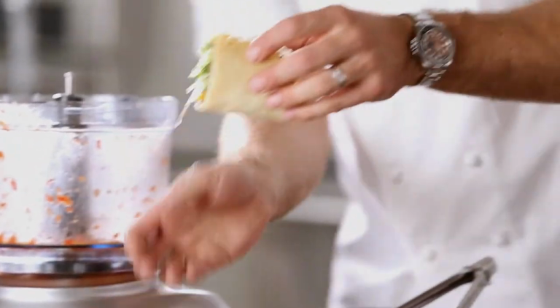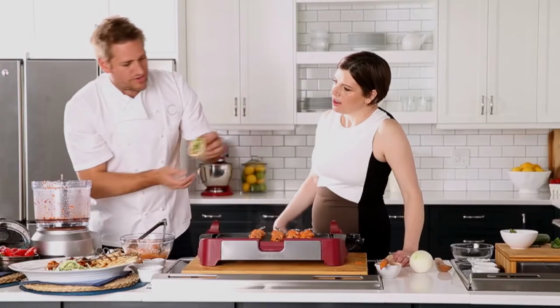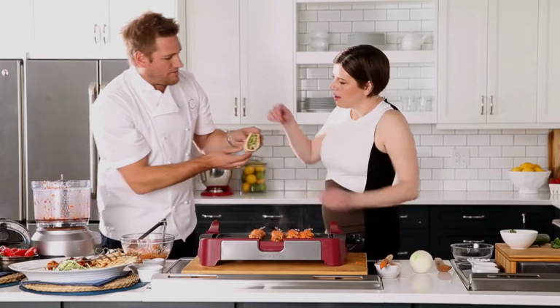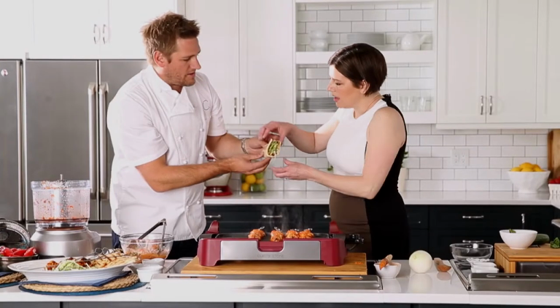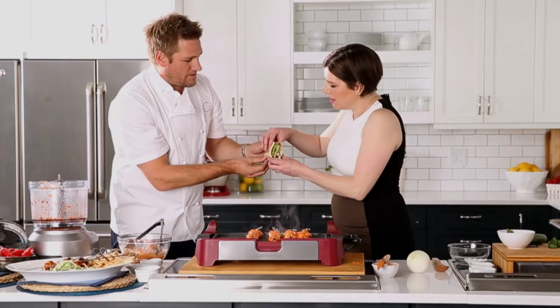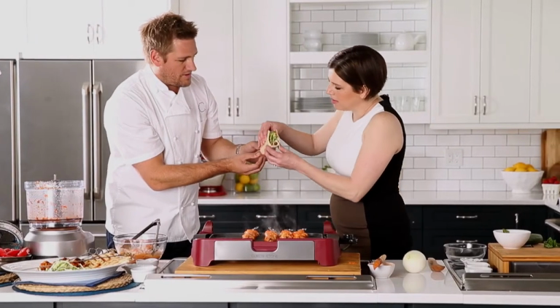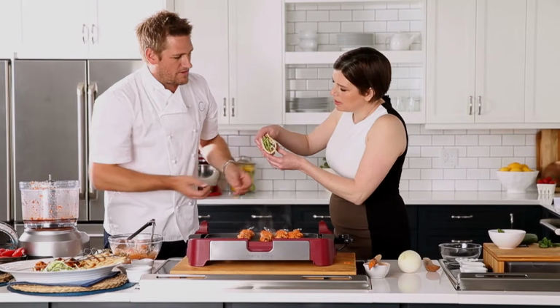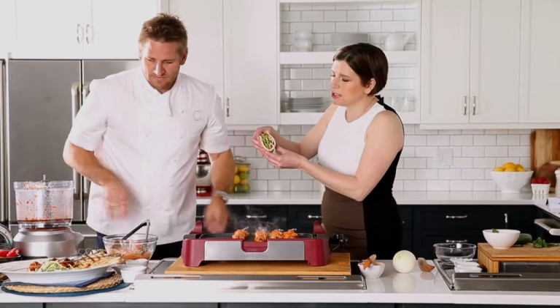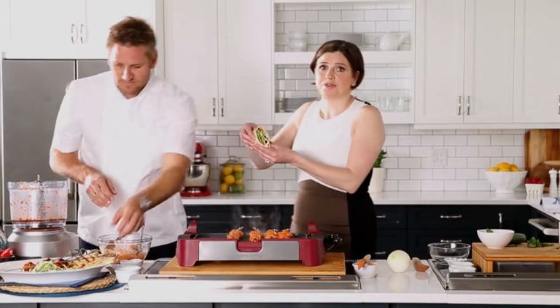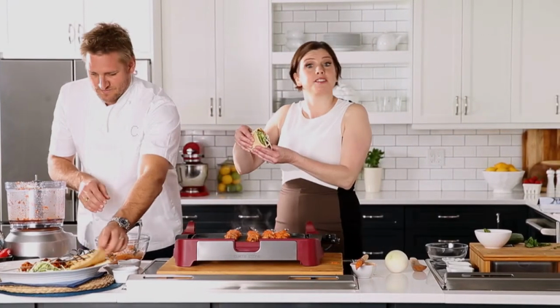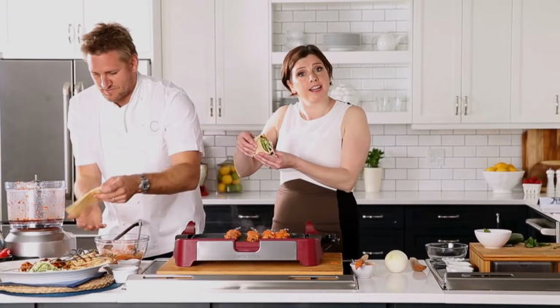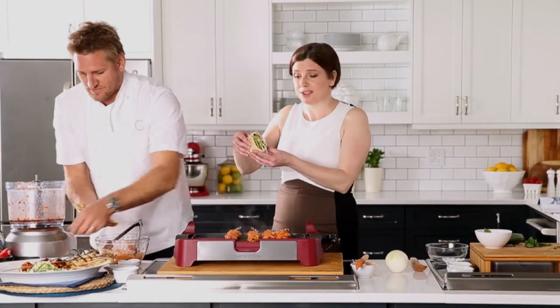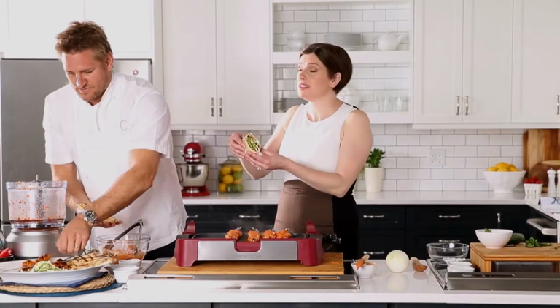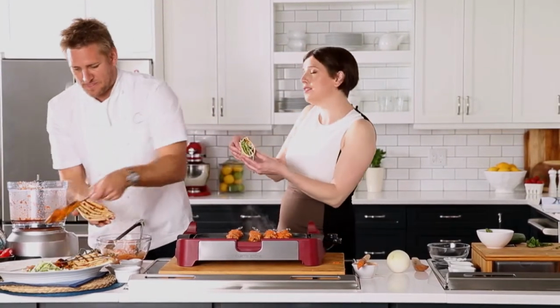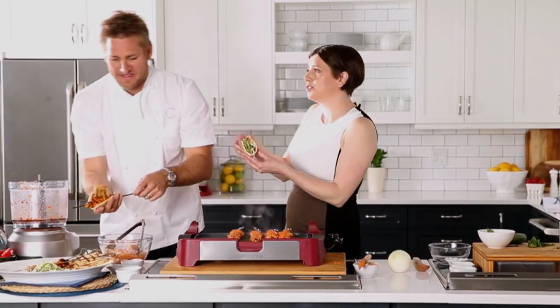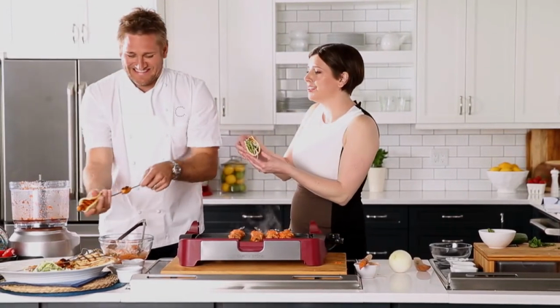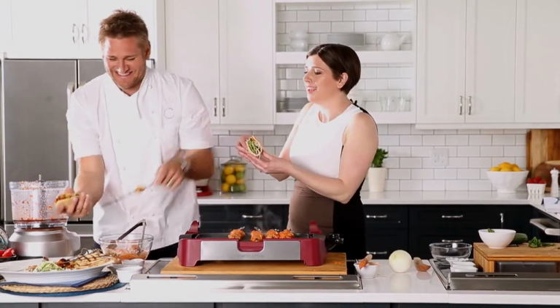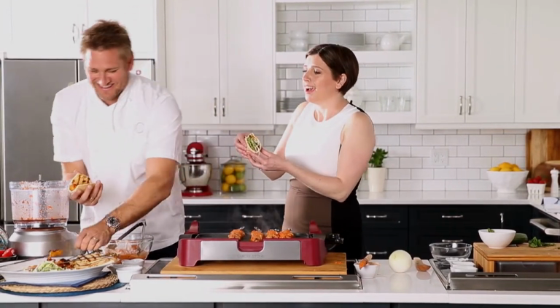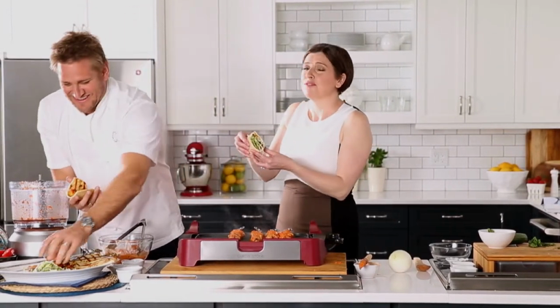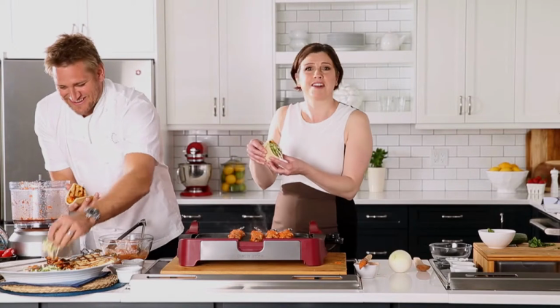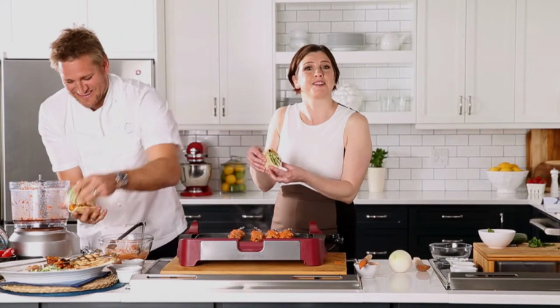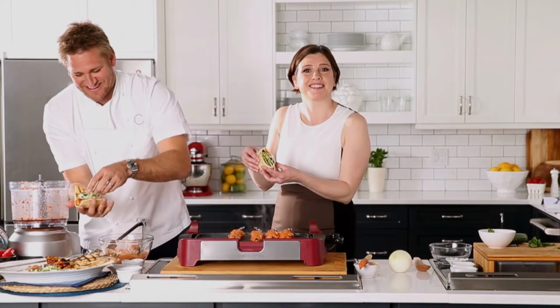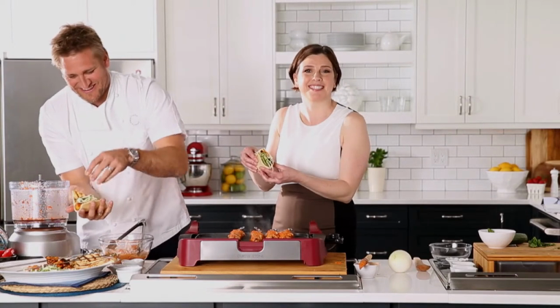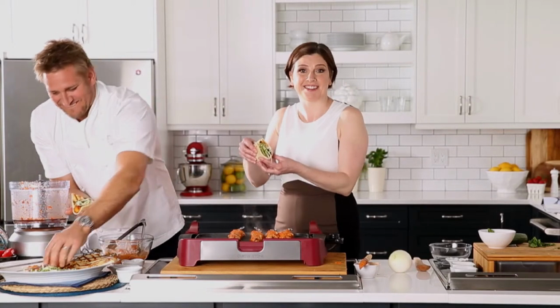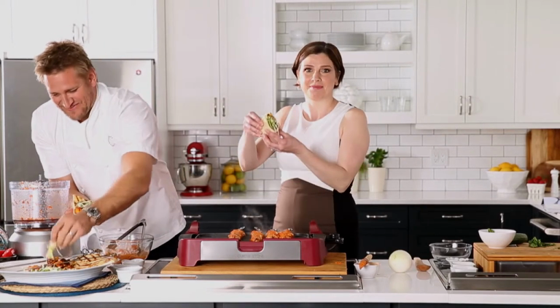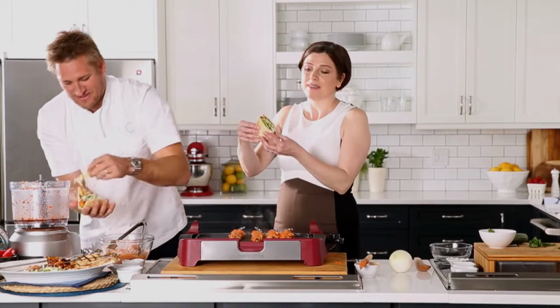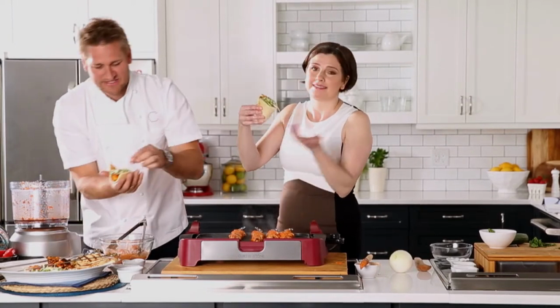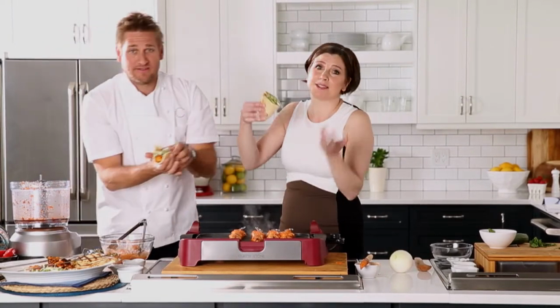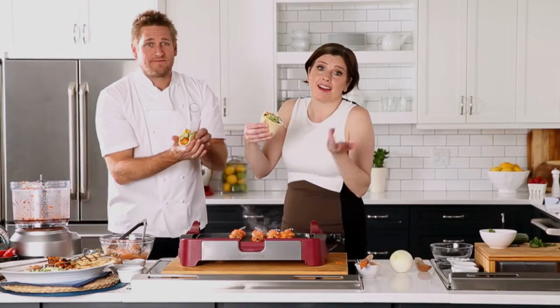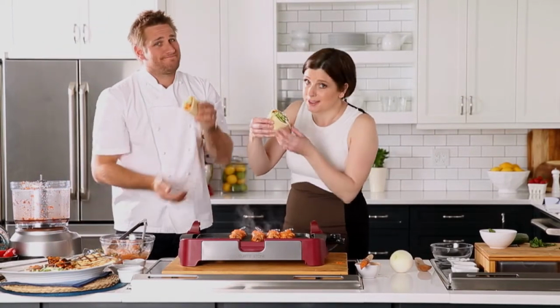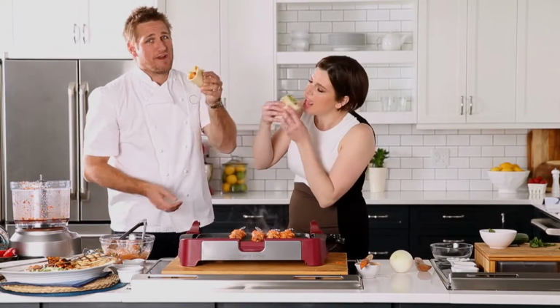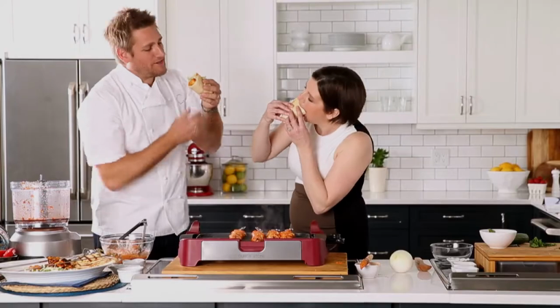My darling, I love it! Oh my god, that looks beautiful. Thank you so much Curtis — for more with Curtis, come to chatelaine.com. Bon Appétit!